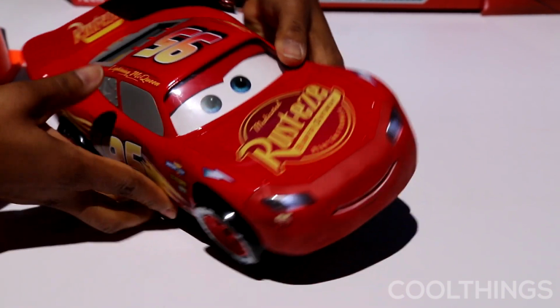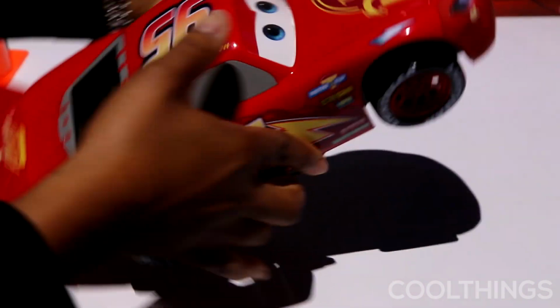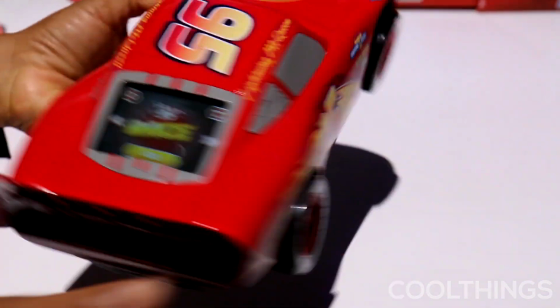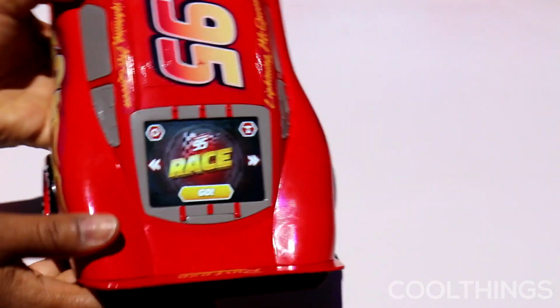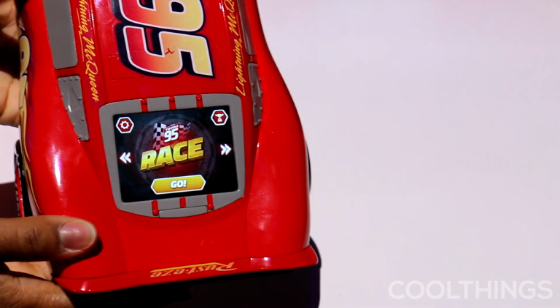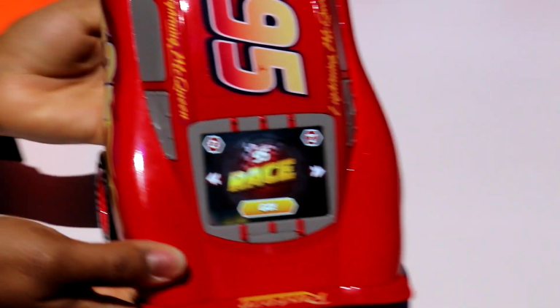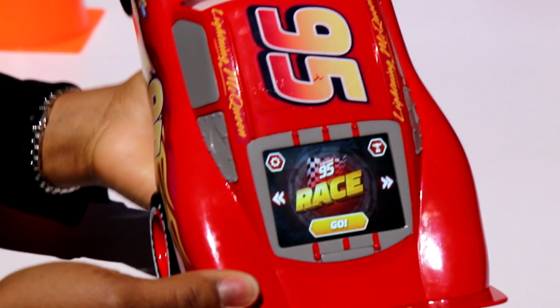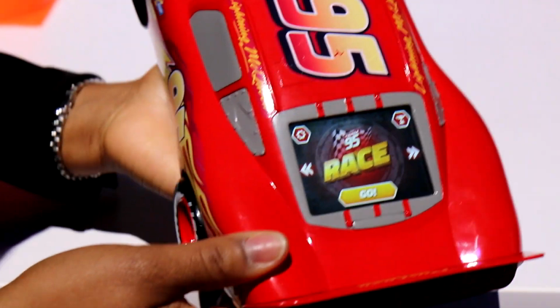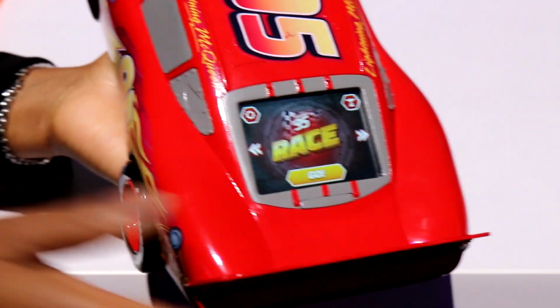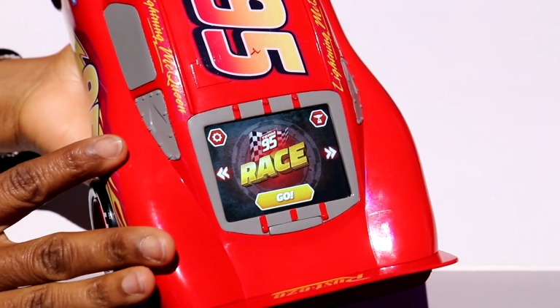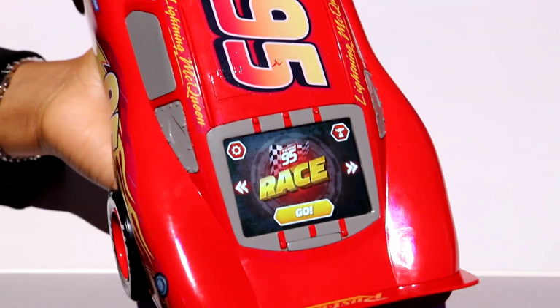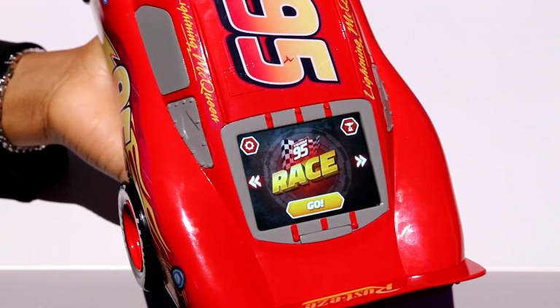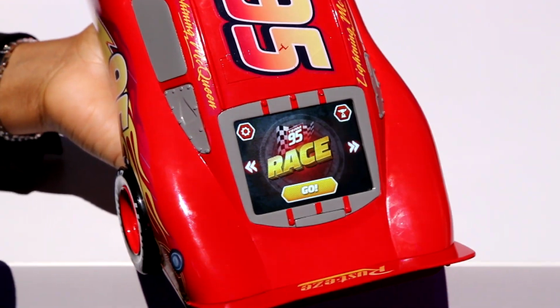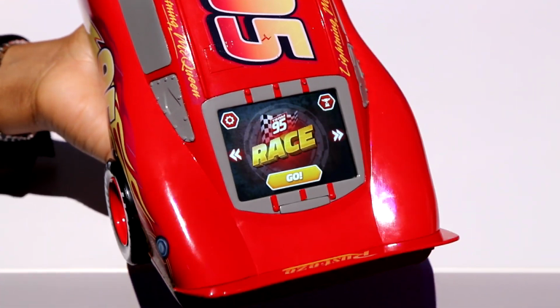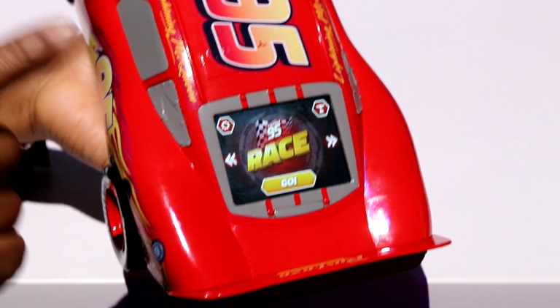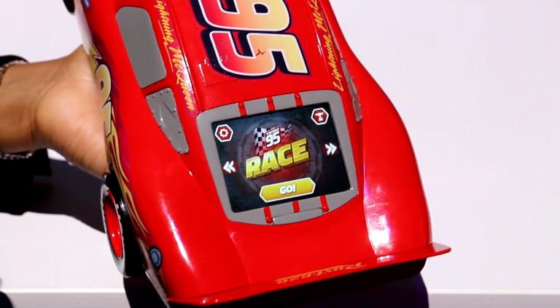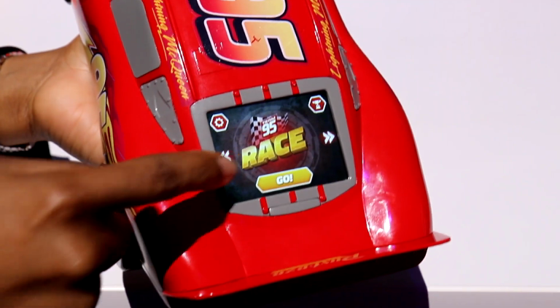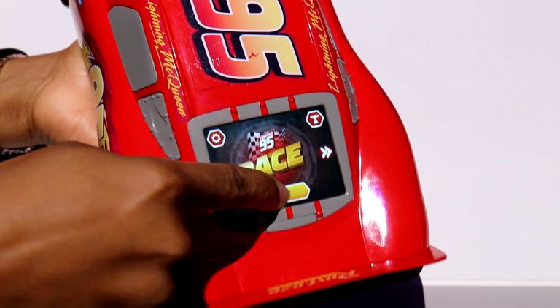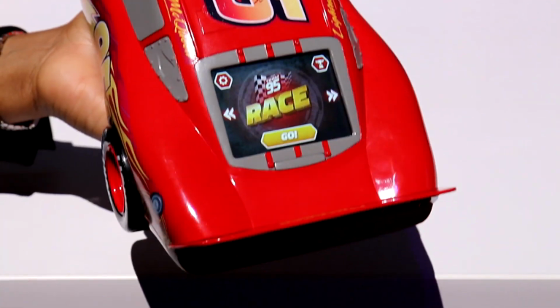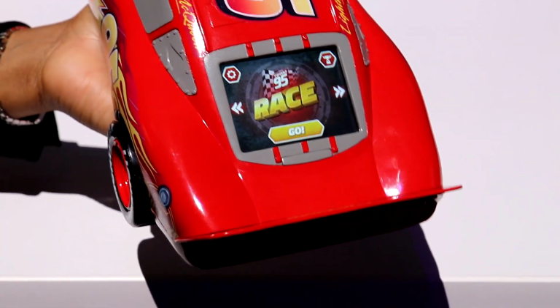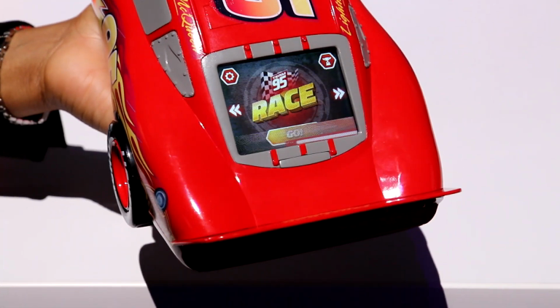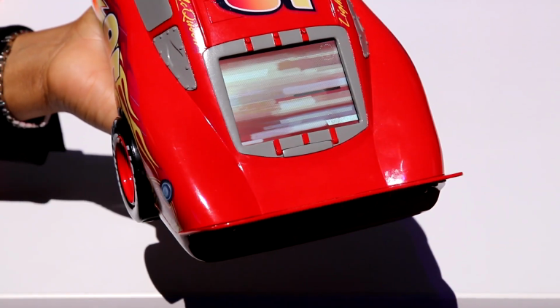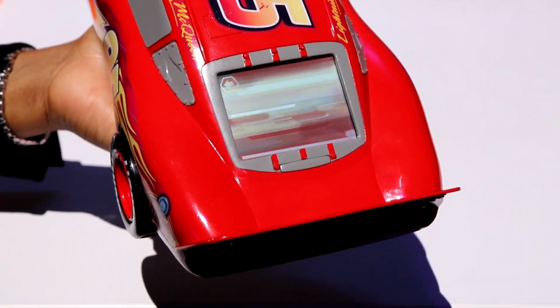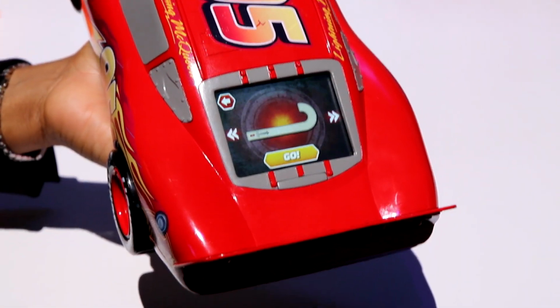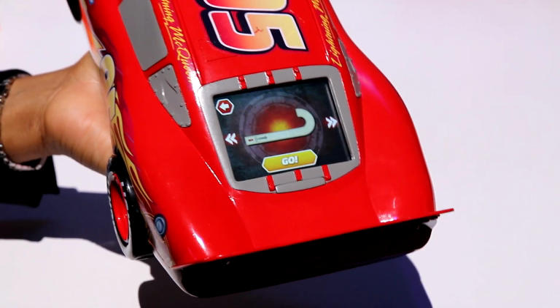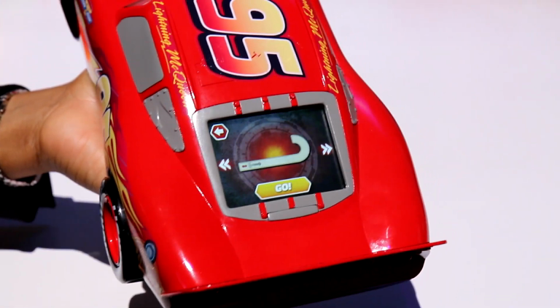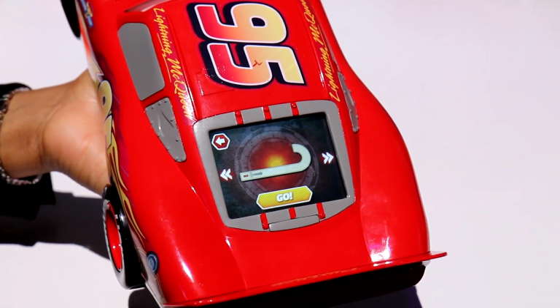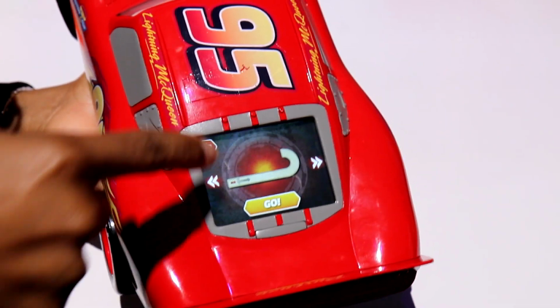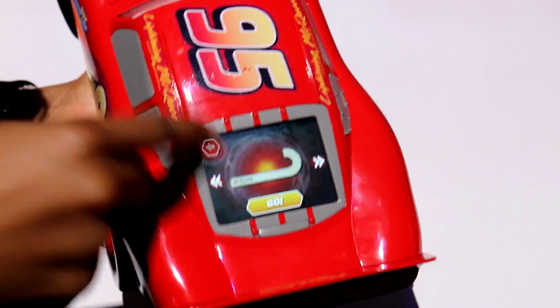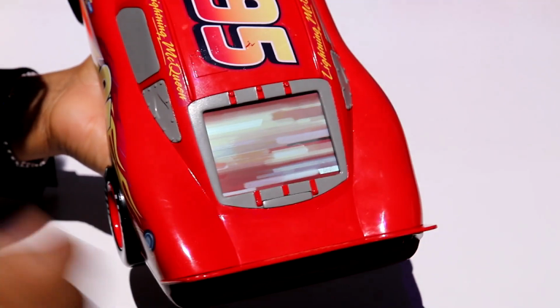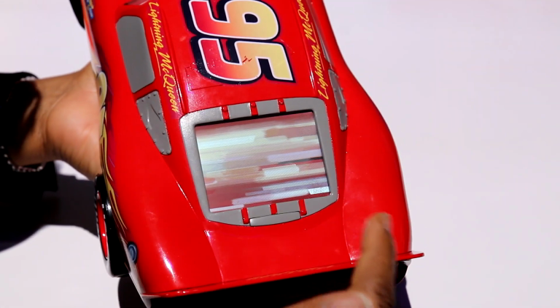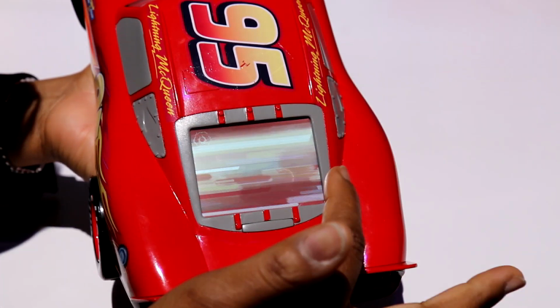The real innovation is on the back where he has a touch screen interface built right into the toy. We have three modes of play. There's Race, where you simply select a raceway from the film and he'll drive that out on the floor.